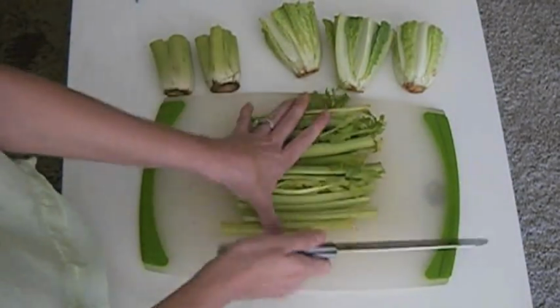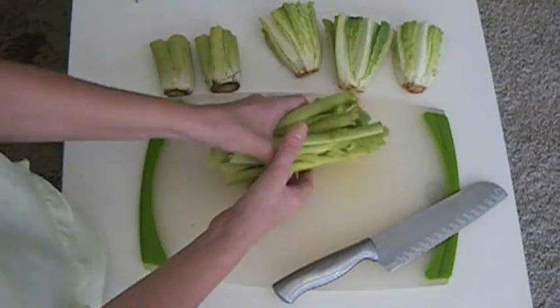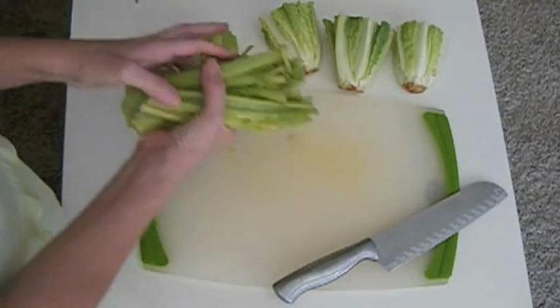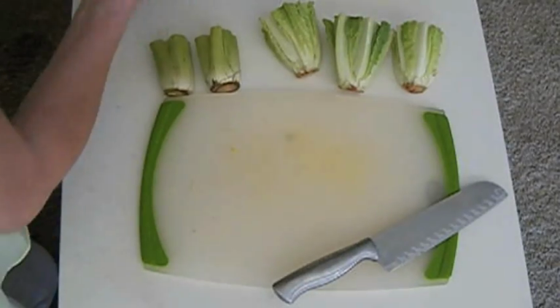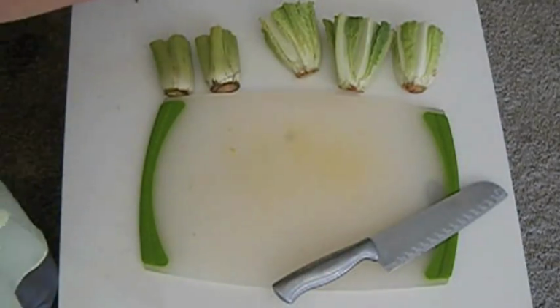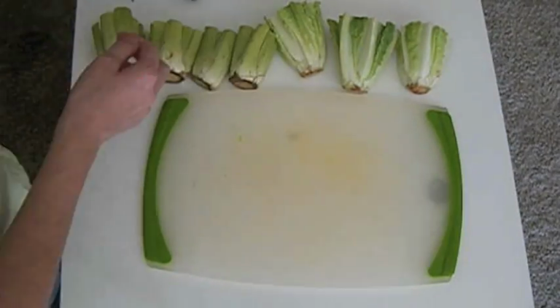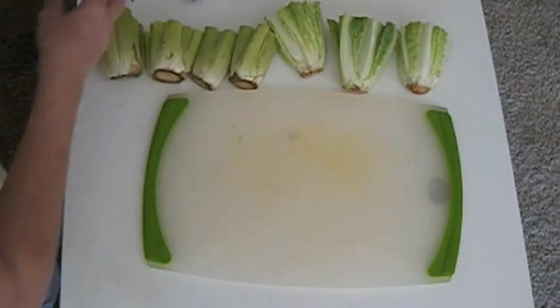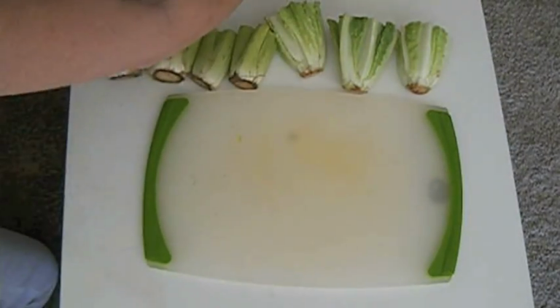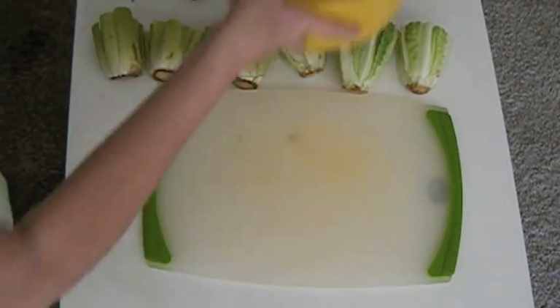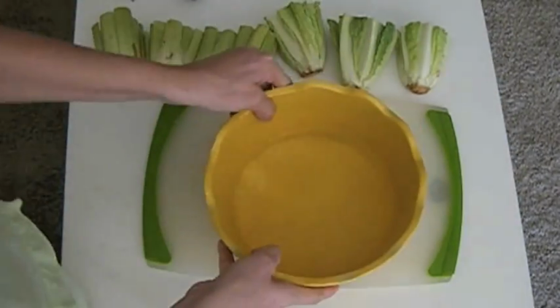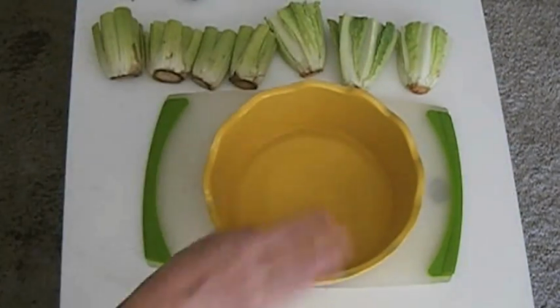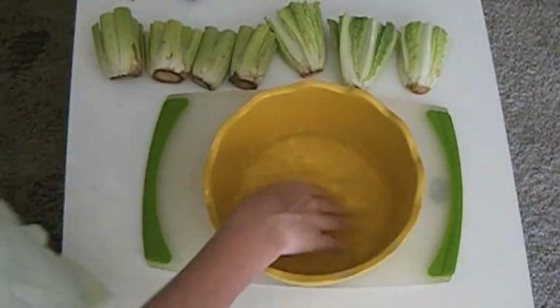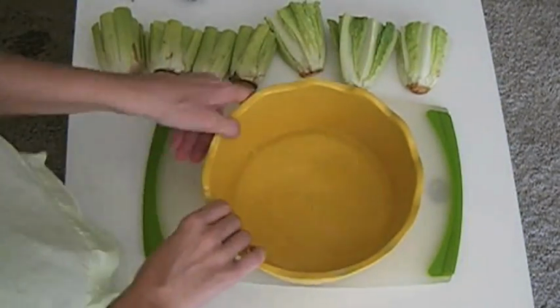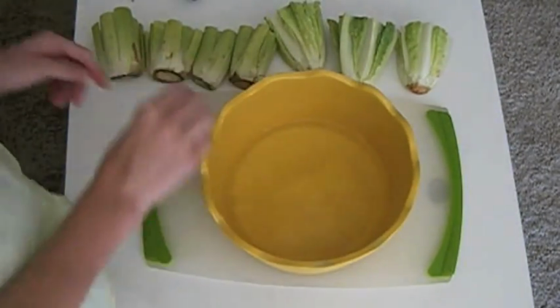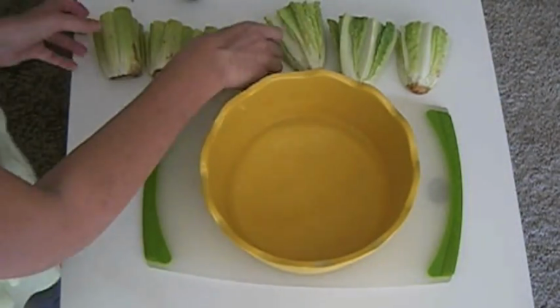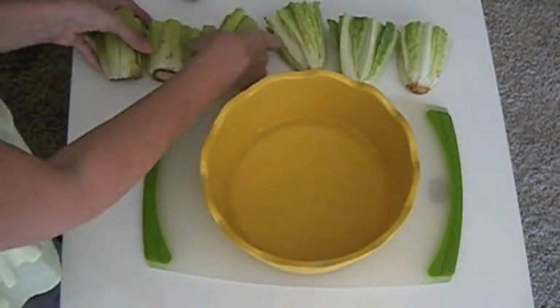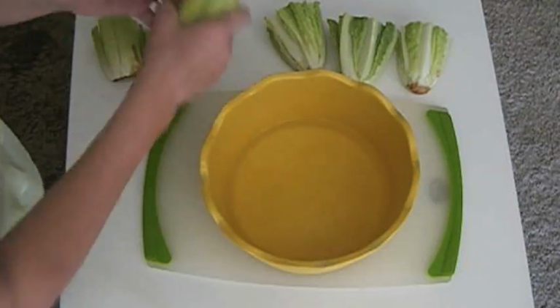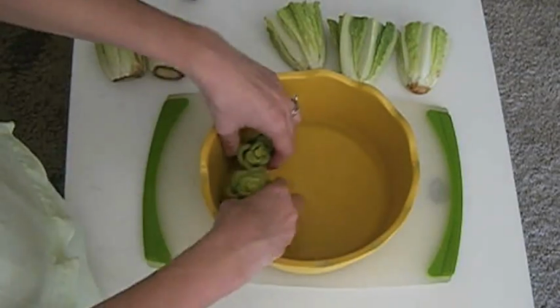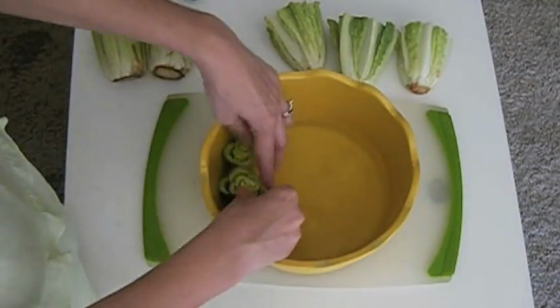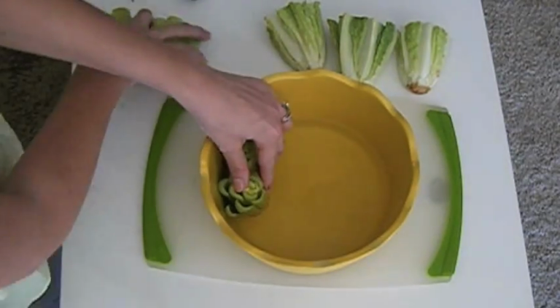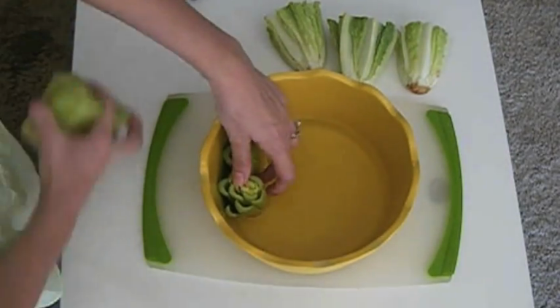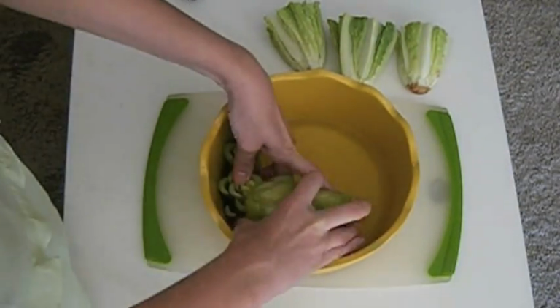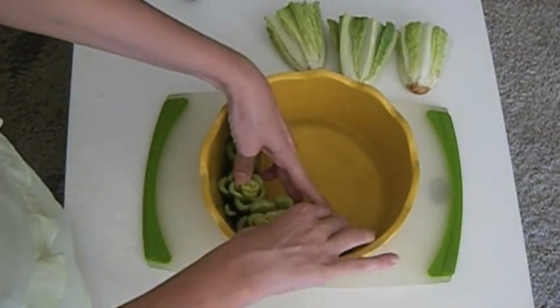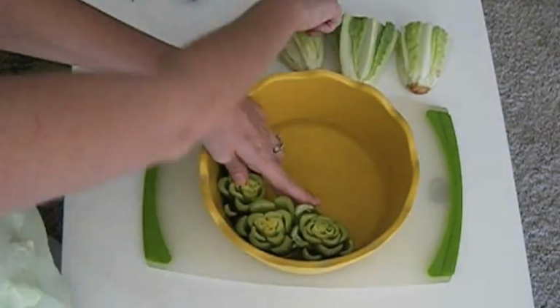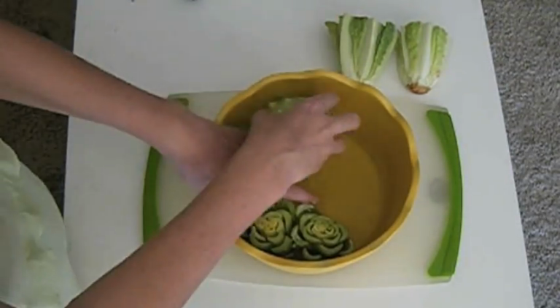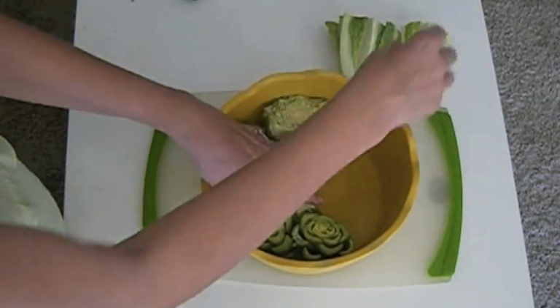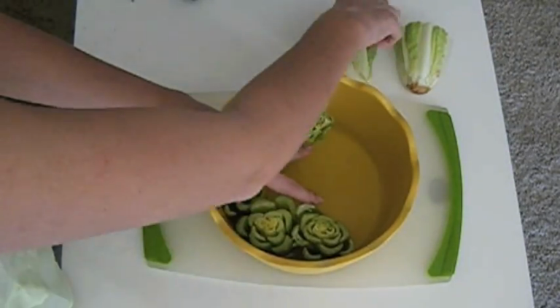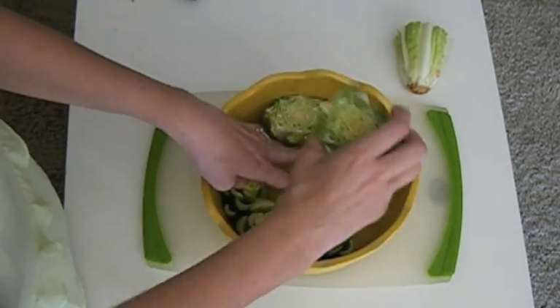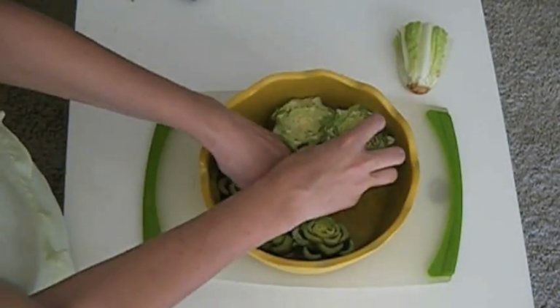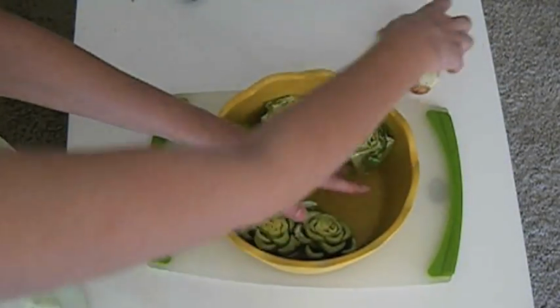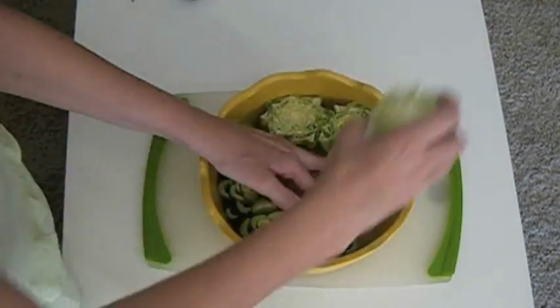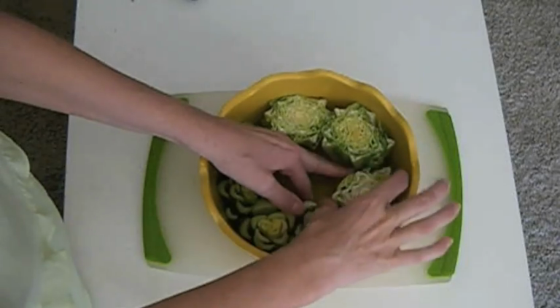So now we have all the roots. I'm going to place them in a bowl with water and just leave them at the terrace or the living room and check back every day to see how we are doing.